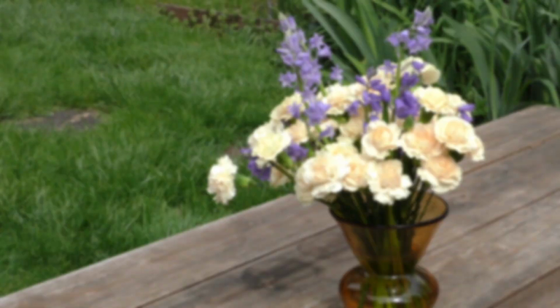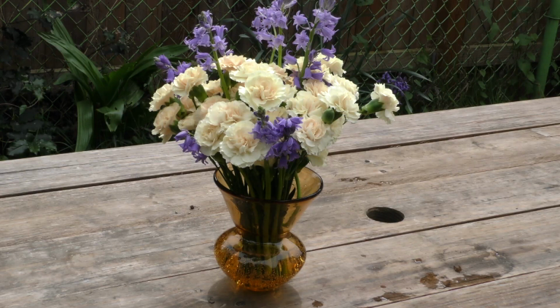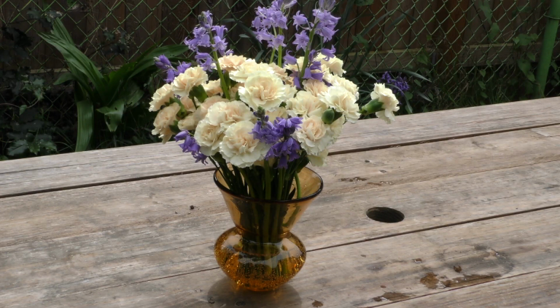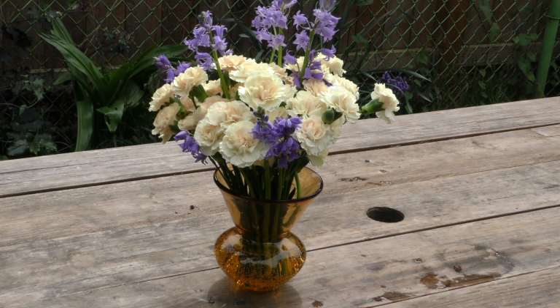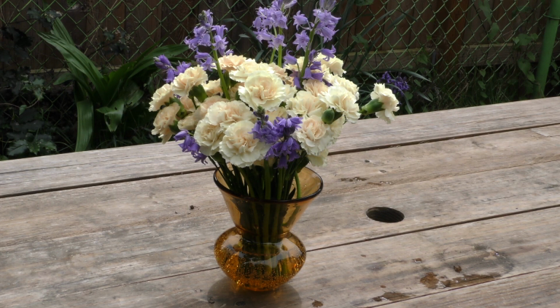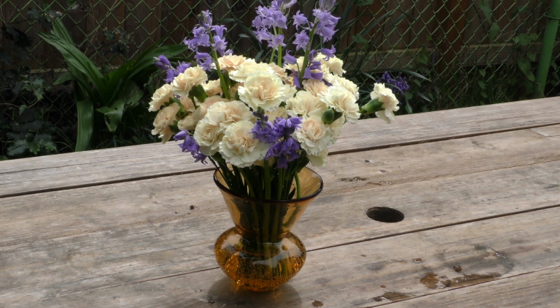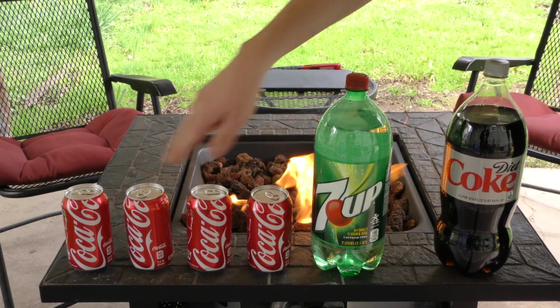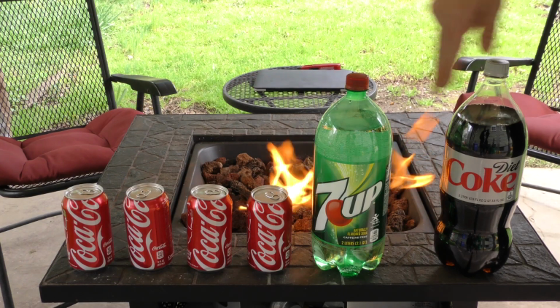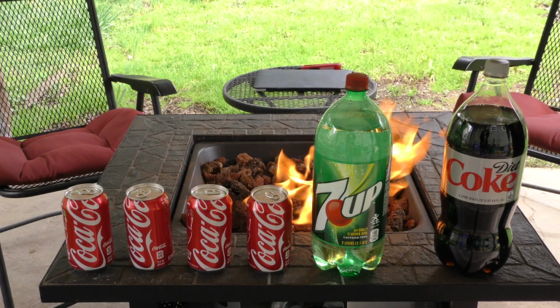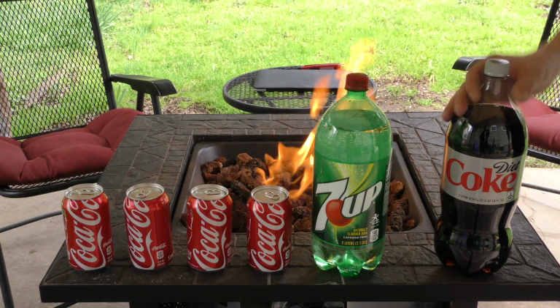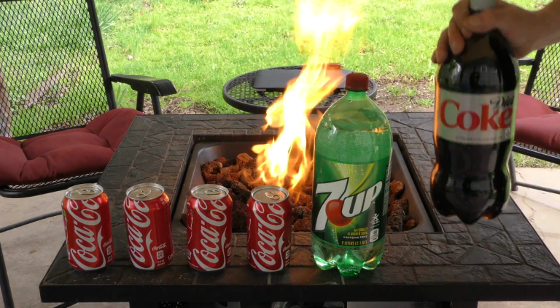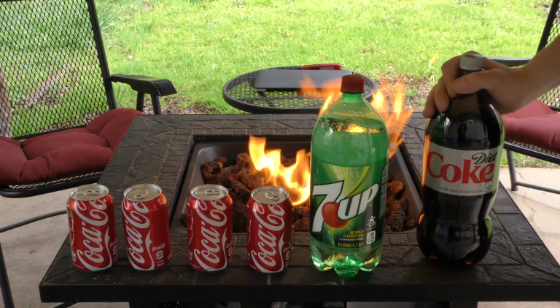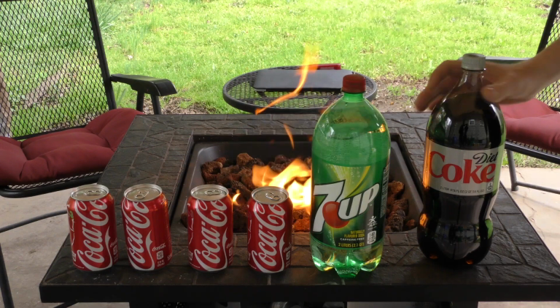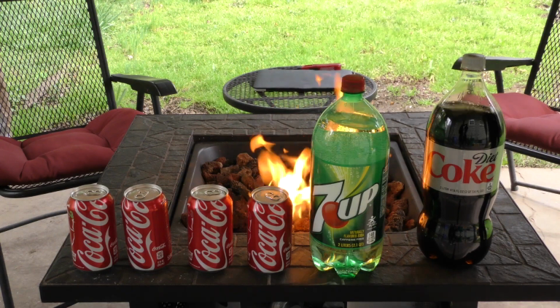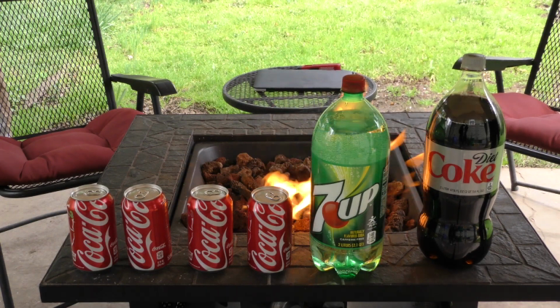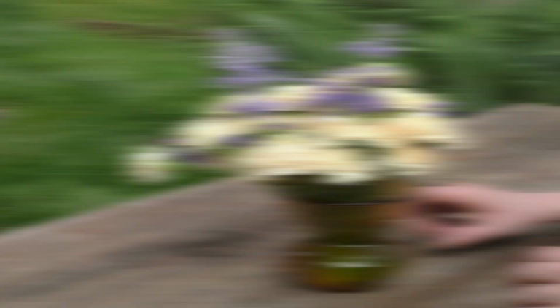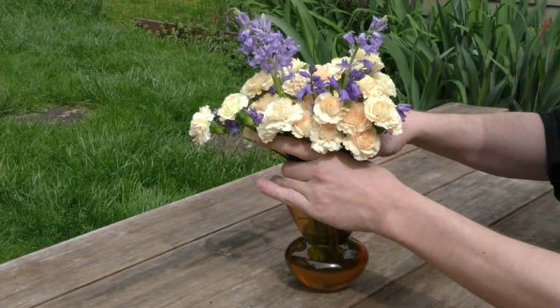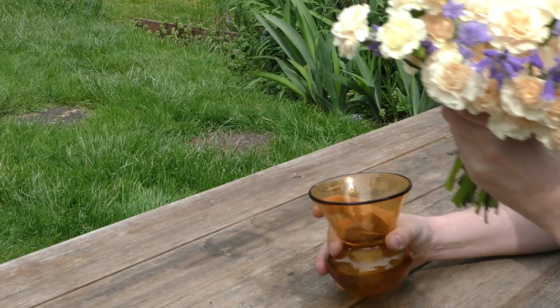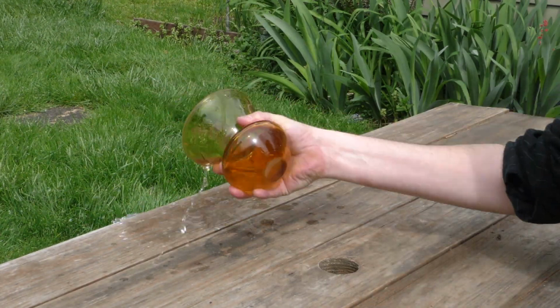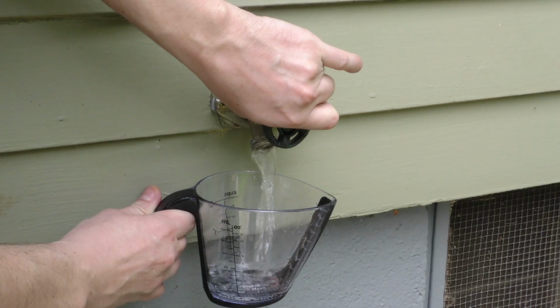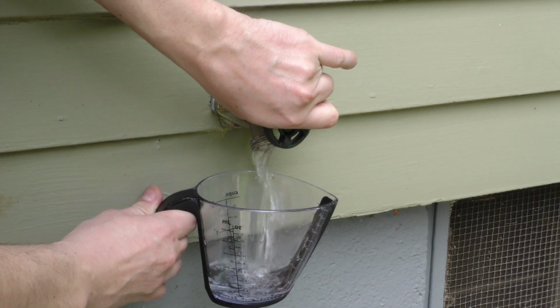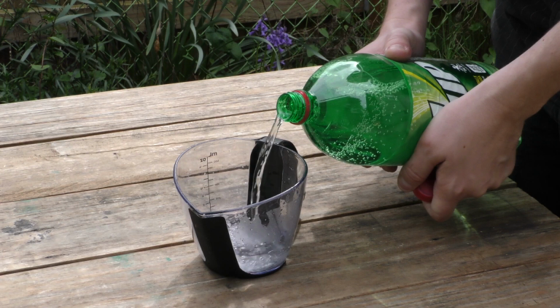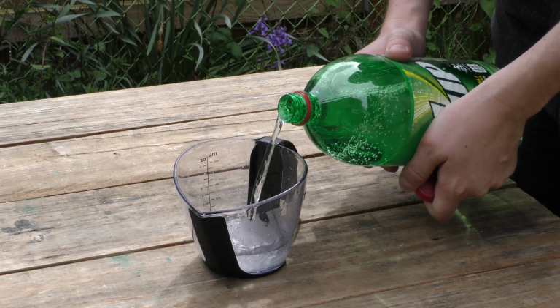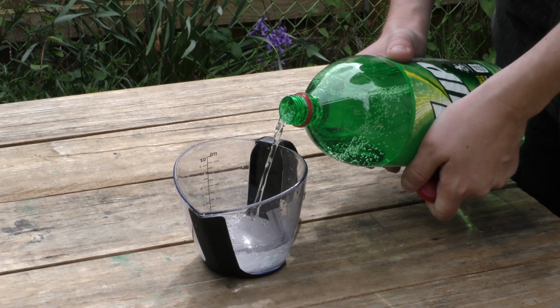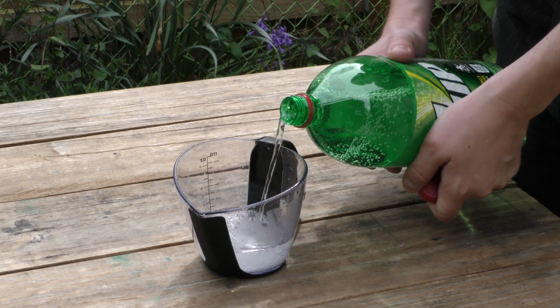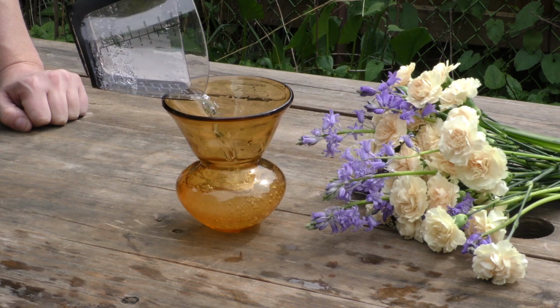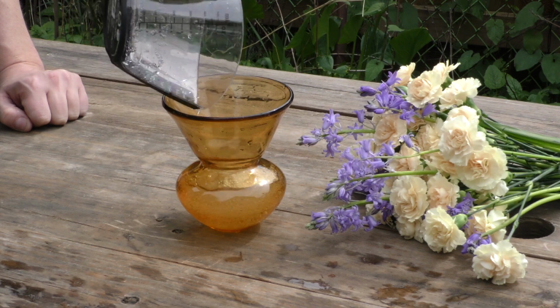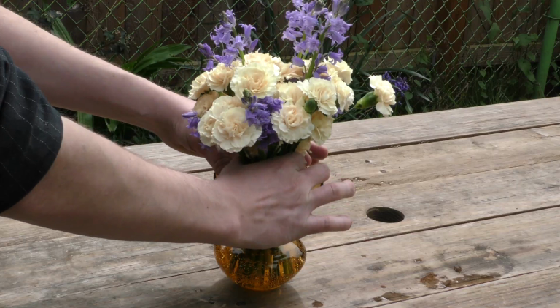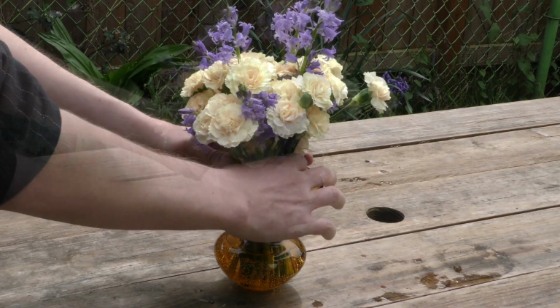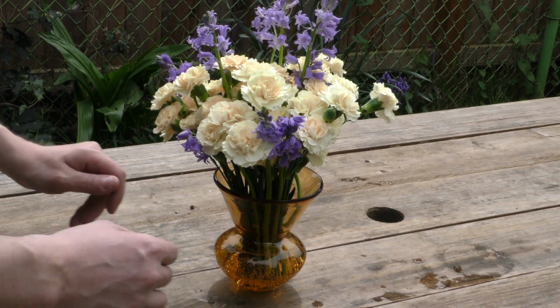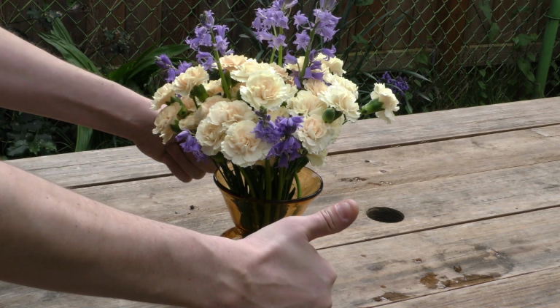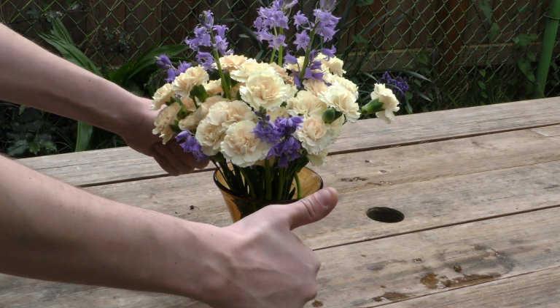Fresh flowers can really liven up your house or patio. The problem is water alone won't sustain them for long. You need soda — it's the stuff that flowers crave, mostly sugar. Pull the flowers and dump the water. Now mix one part water with one part soda, the clearer the better. Pour it in the vase and your flowers will stay fresh and alive even longer.